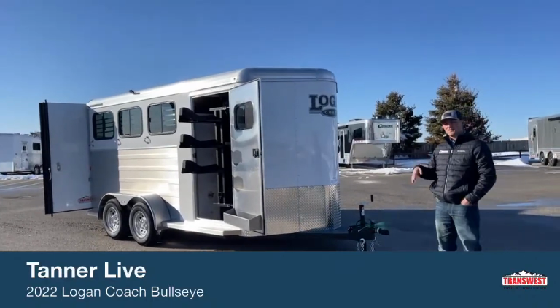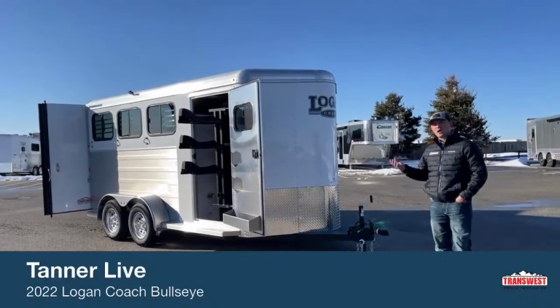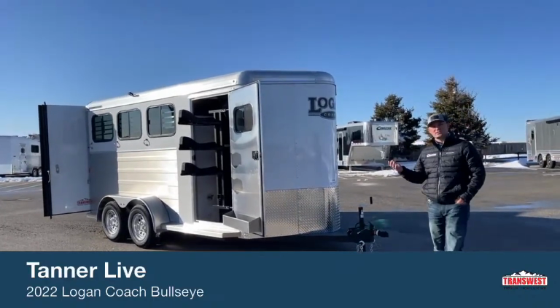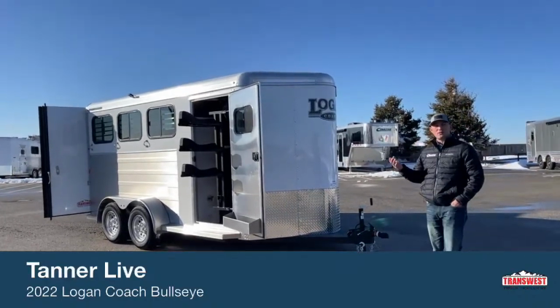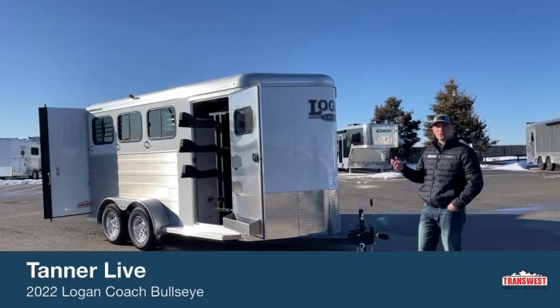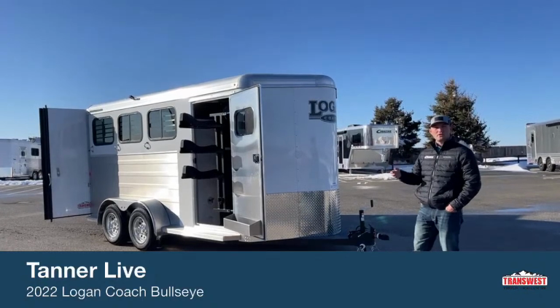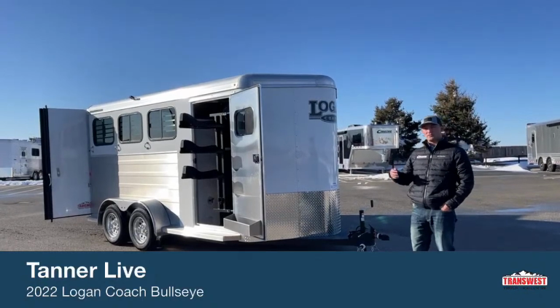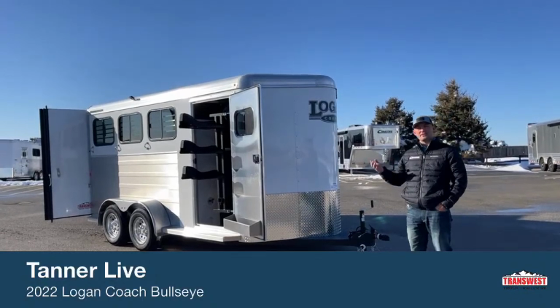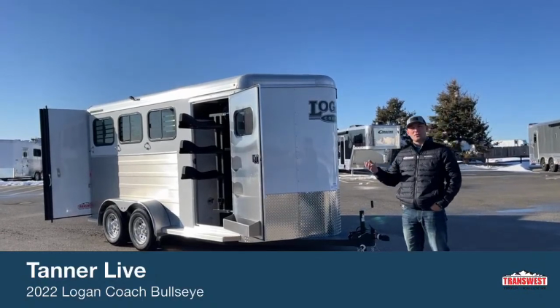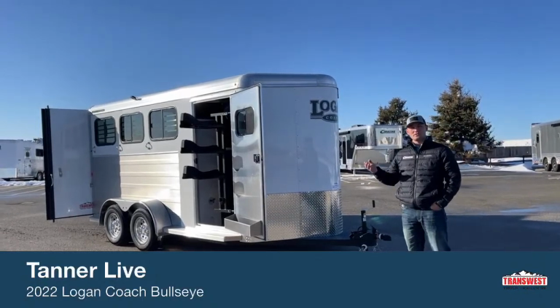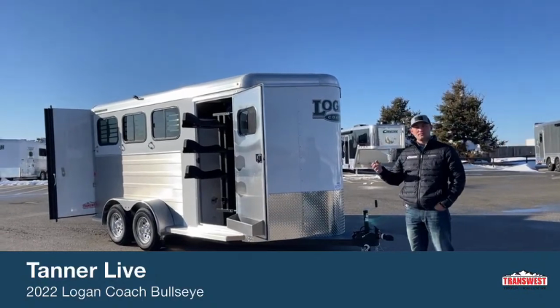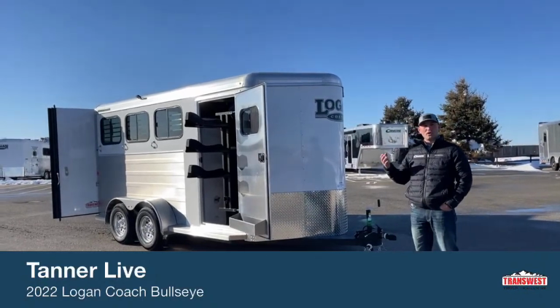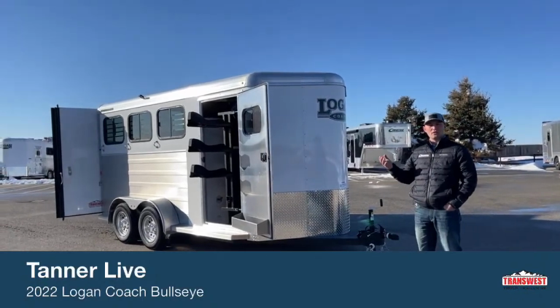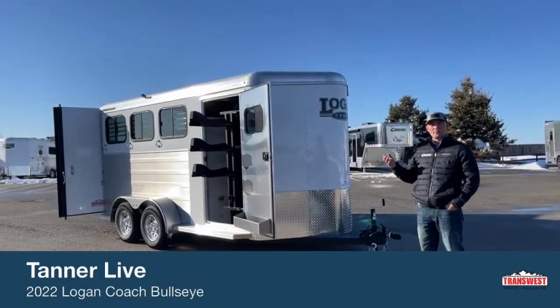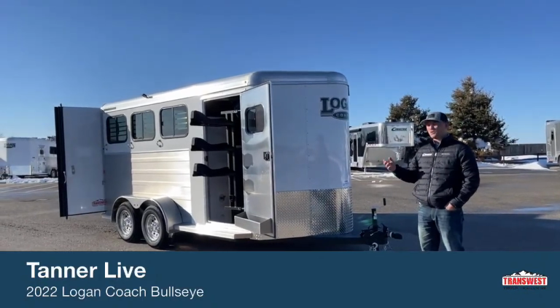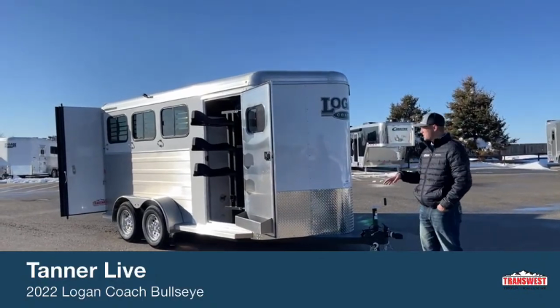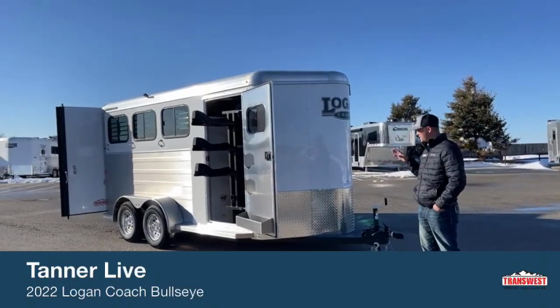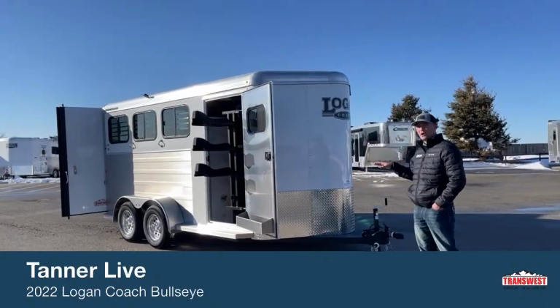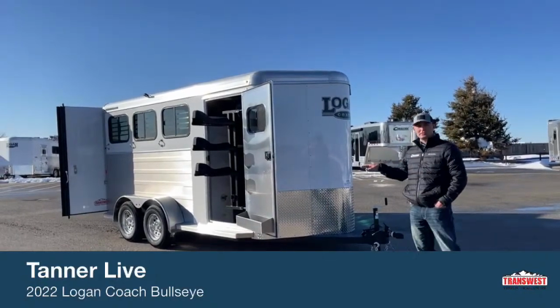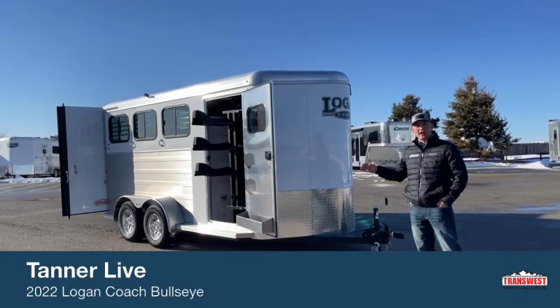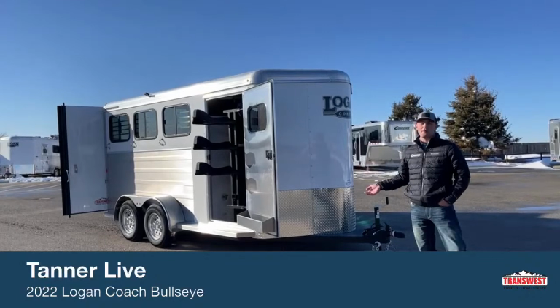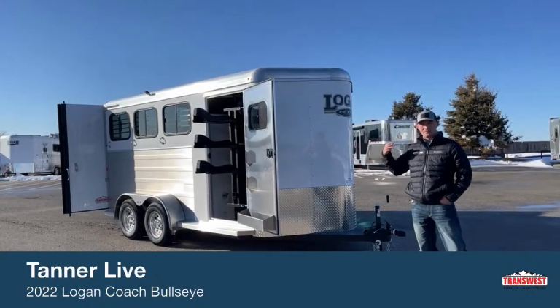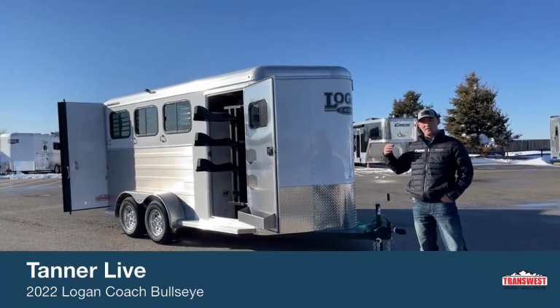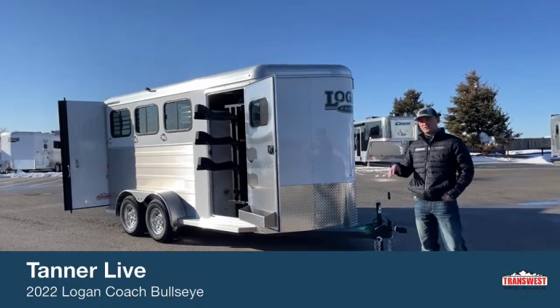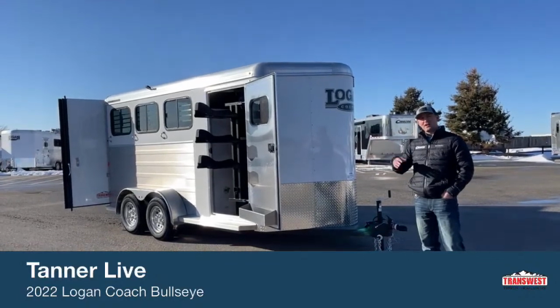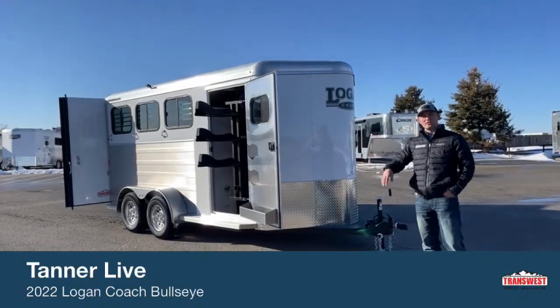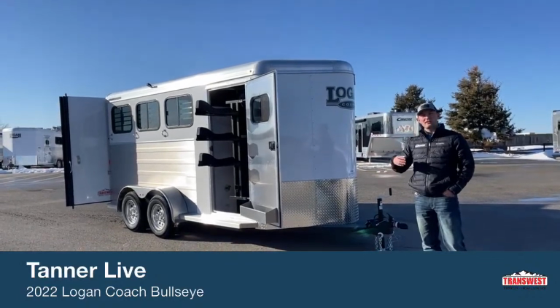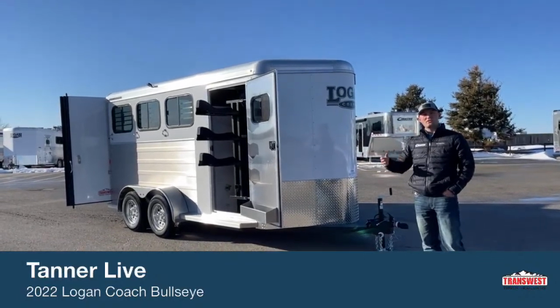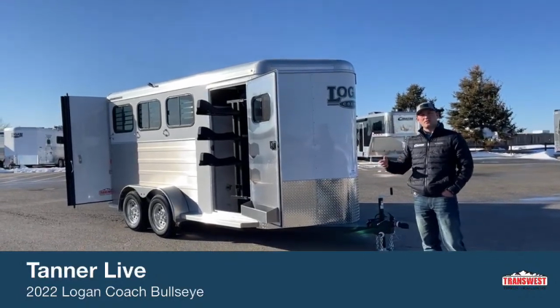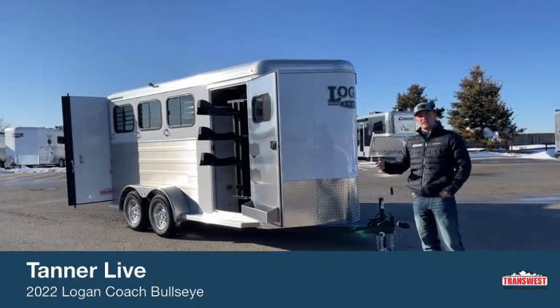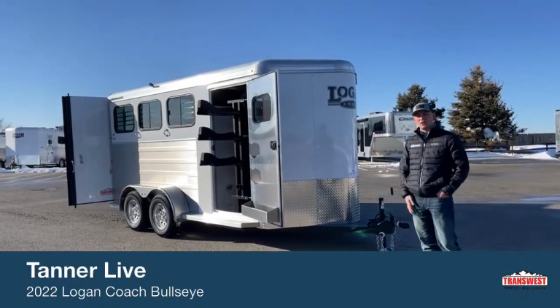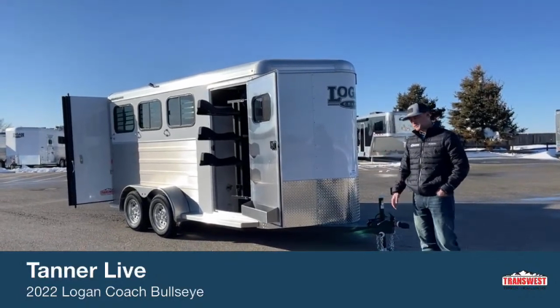If you were to call us and say you wanted to order just your basic 3-horse Logan Coach bumper pull, this would kind of be the base model we'd start at and we'd build up from here. So this gives you a pretty good idea of what you're getting with the standard model Bullseye.